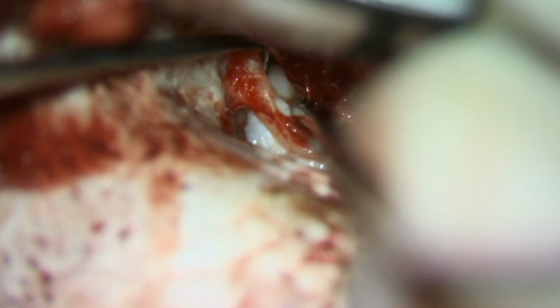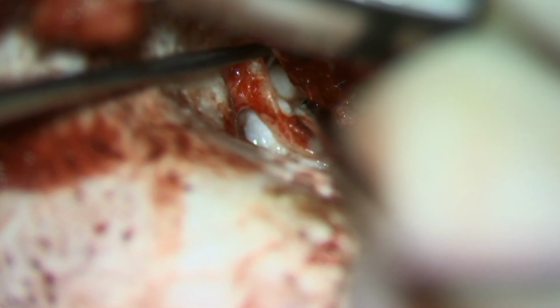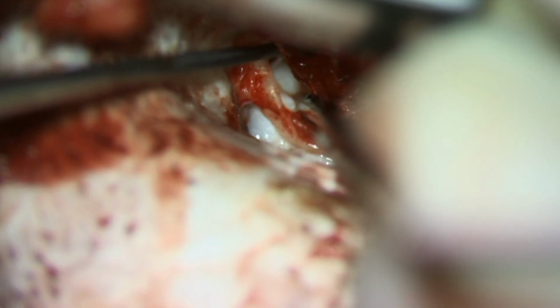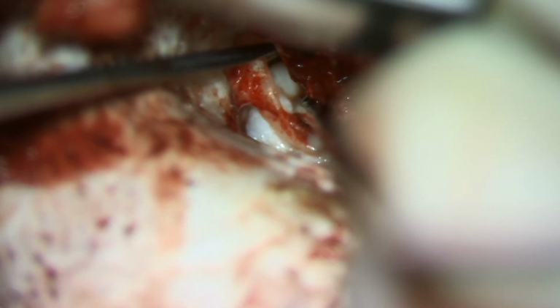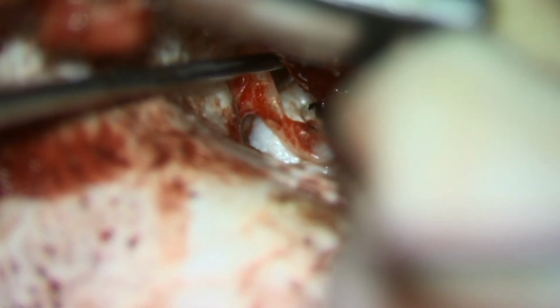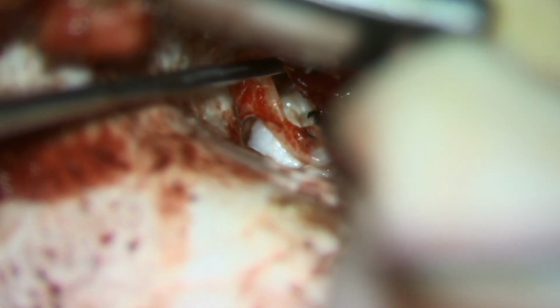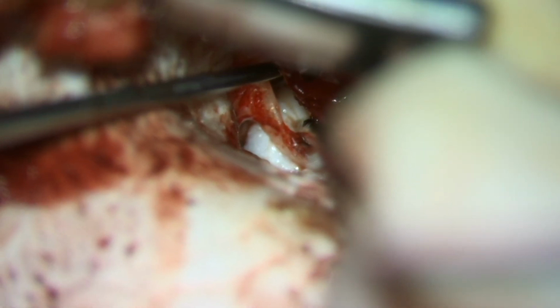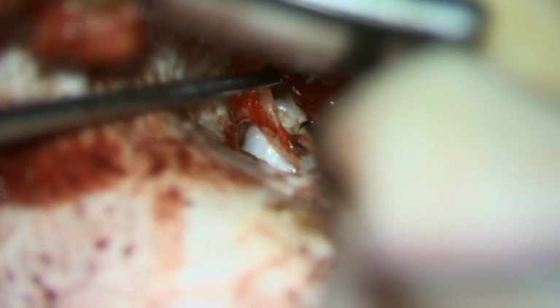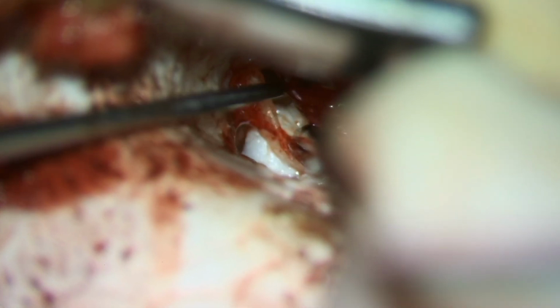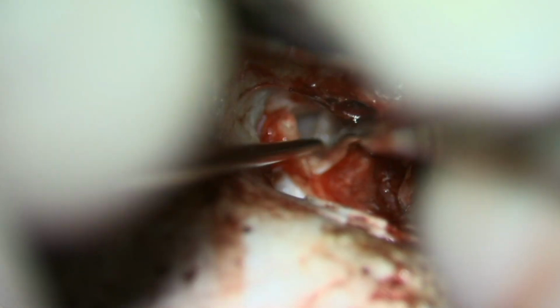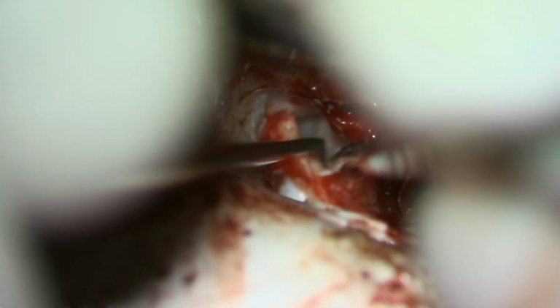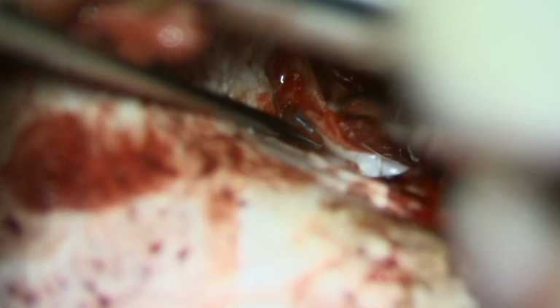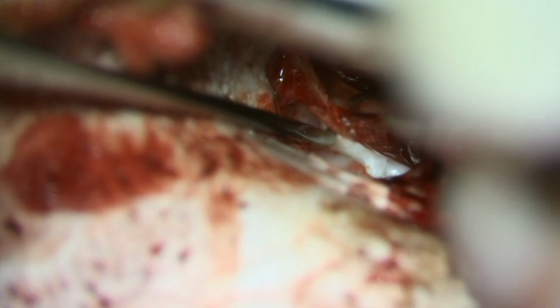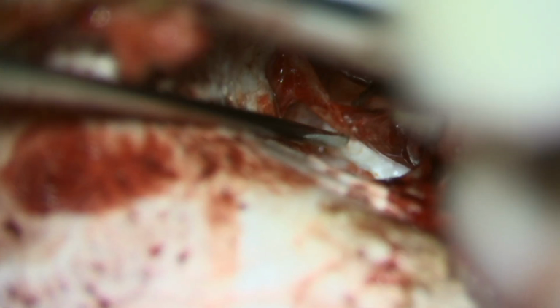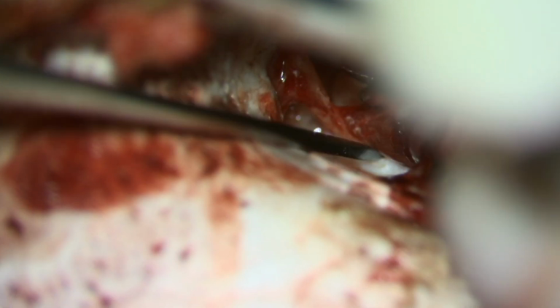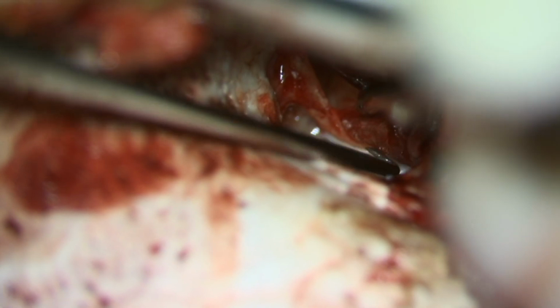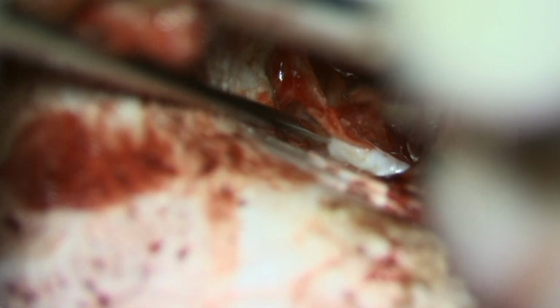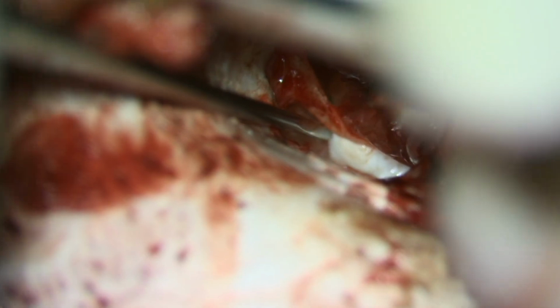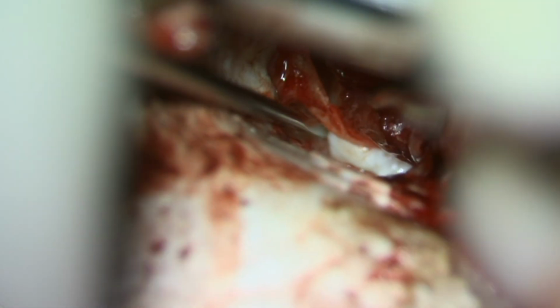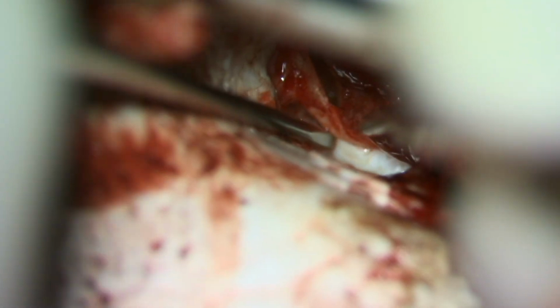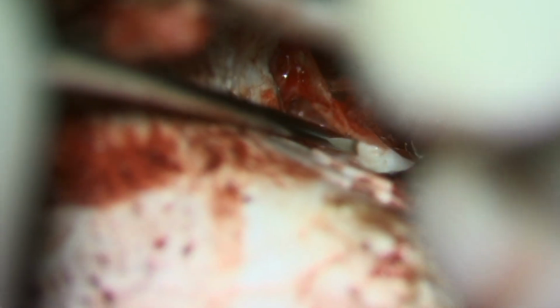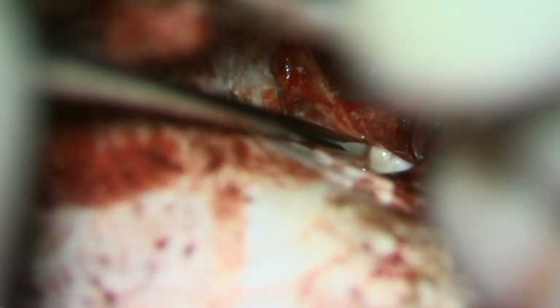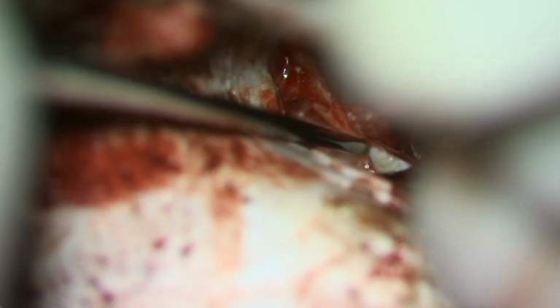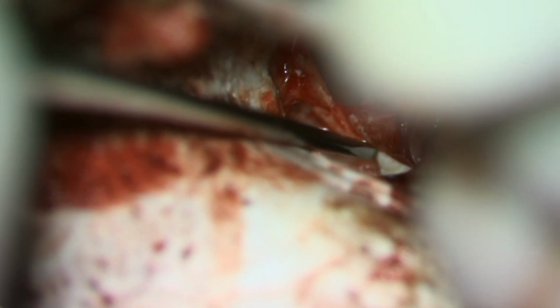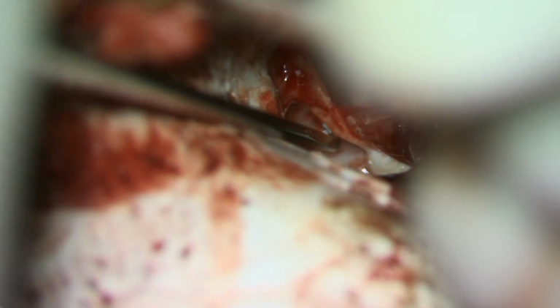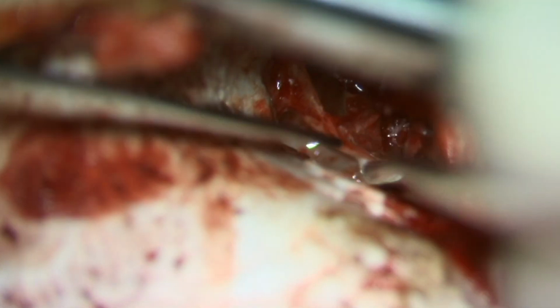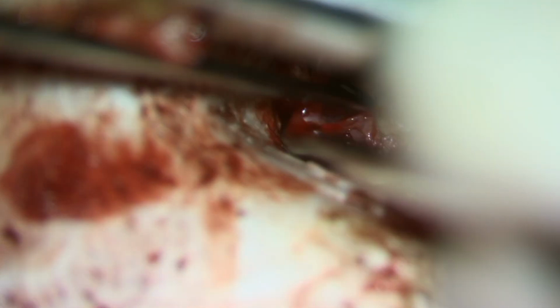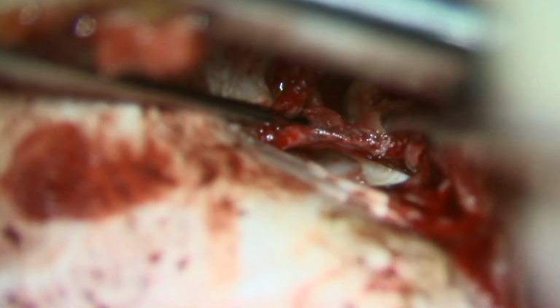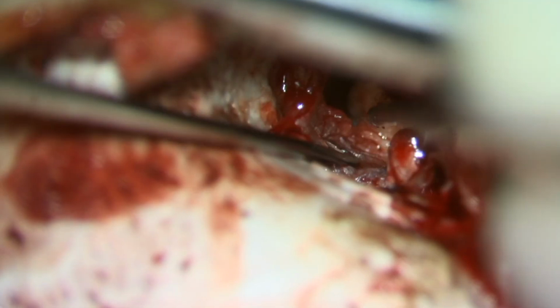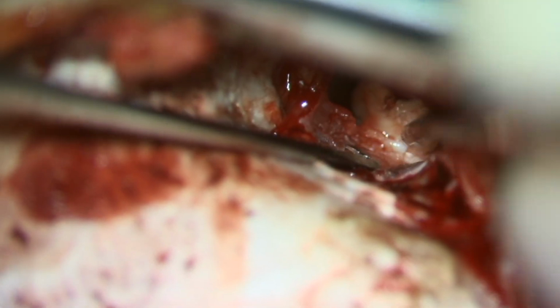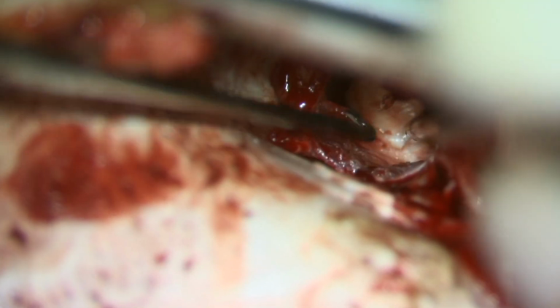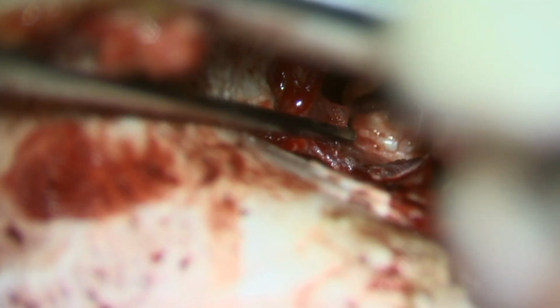Now we can scrape along the bone deep to the cholesteatoma to ensure there's no remaining attachments of the skin to the middle ear mucosa, and we can roll the cholesteatoma cyst inferiorly and then anteriorly to pull it right out.